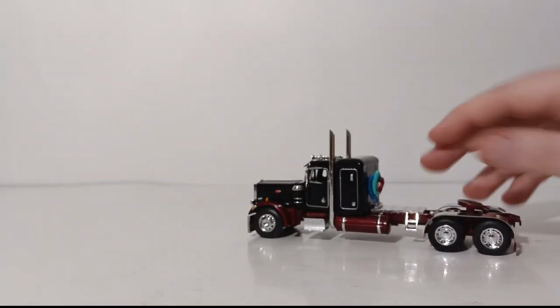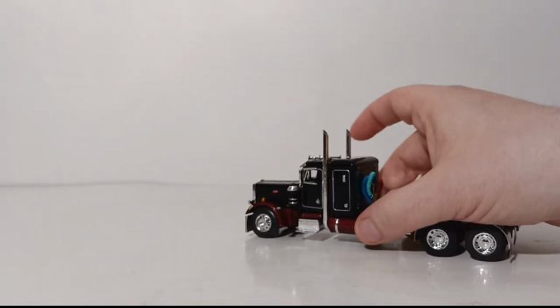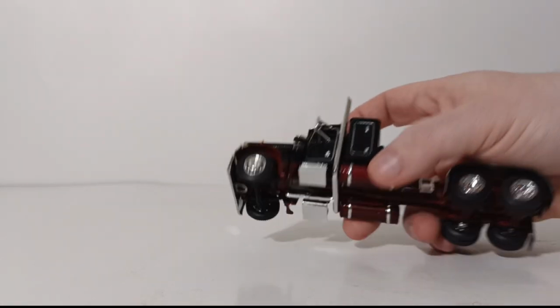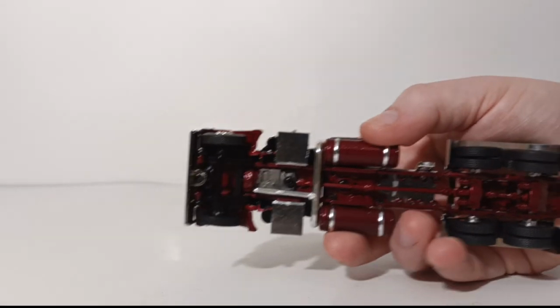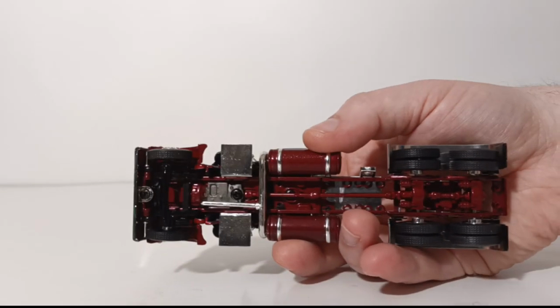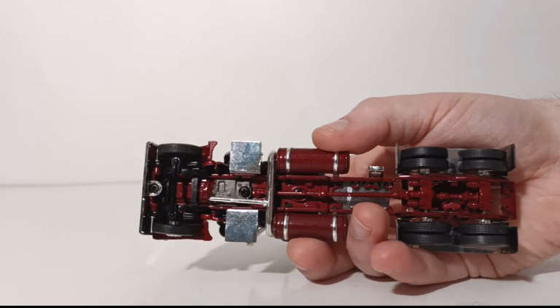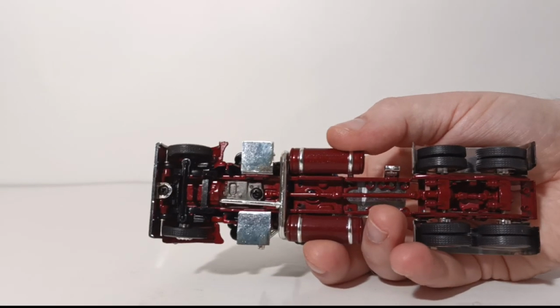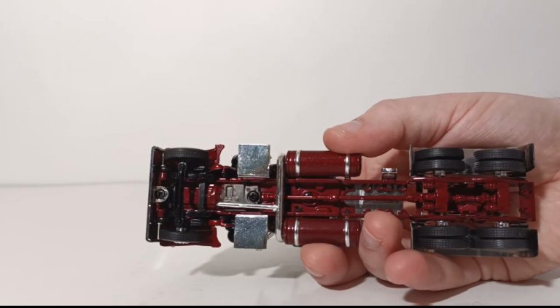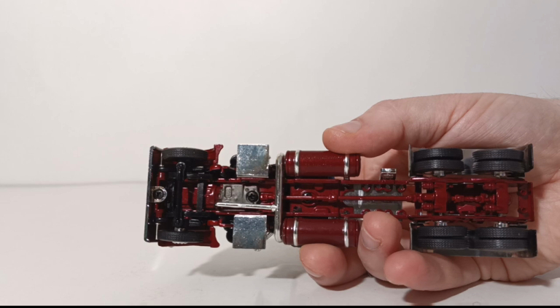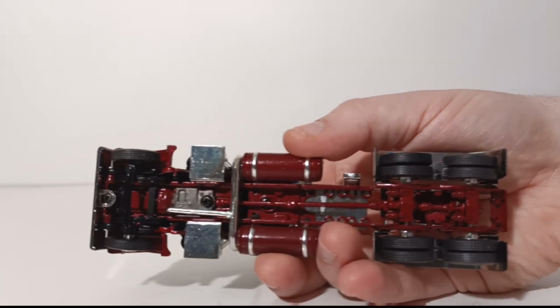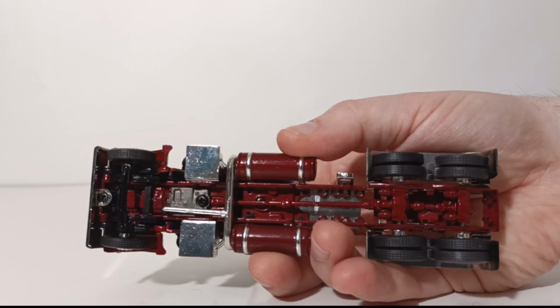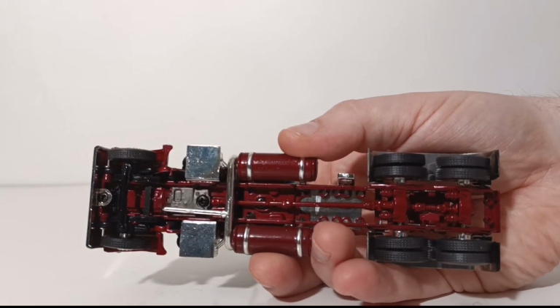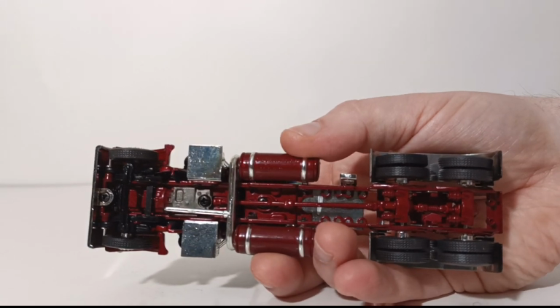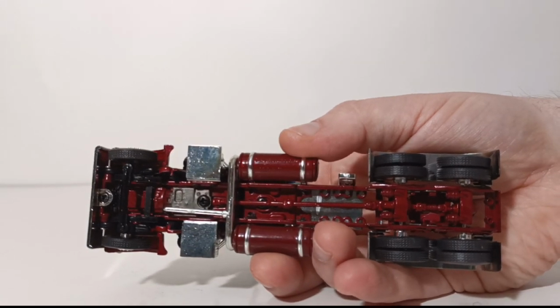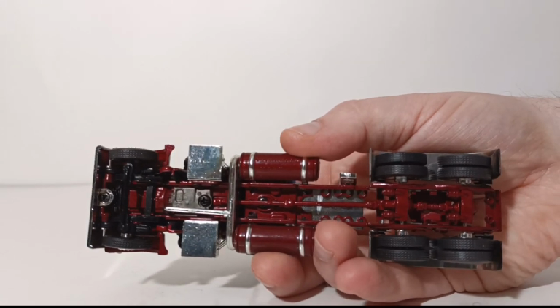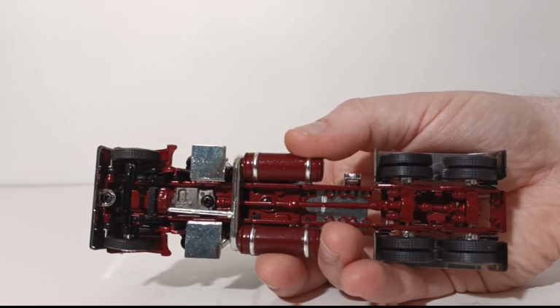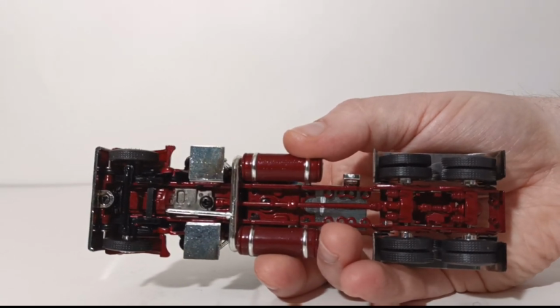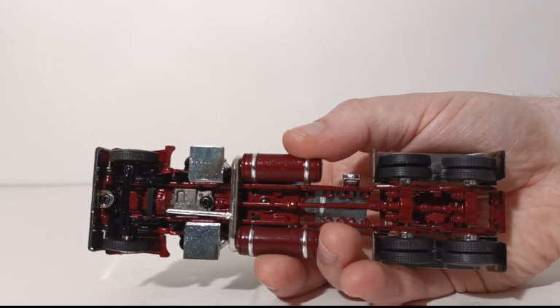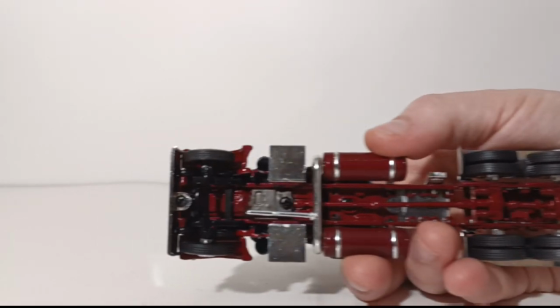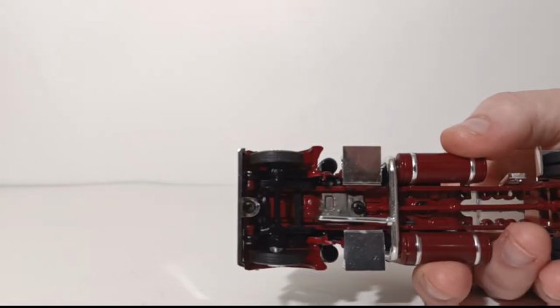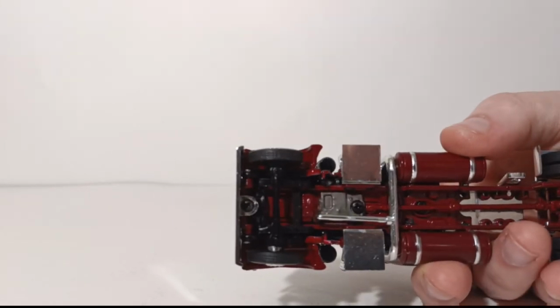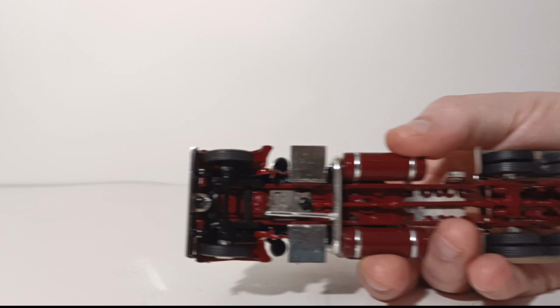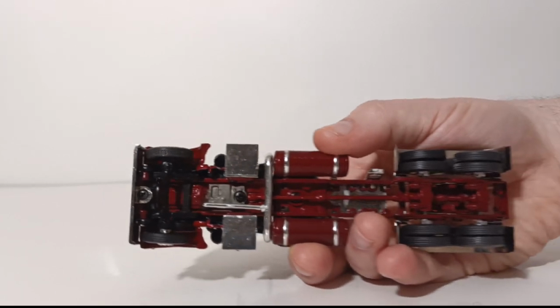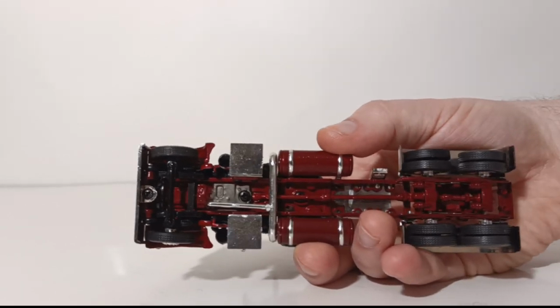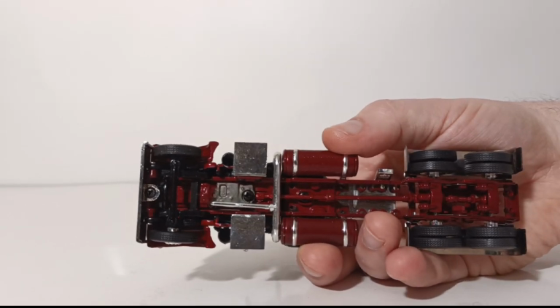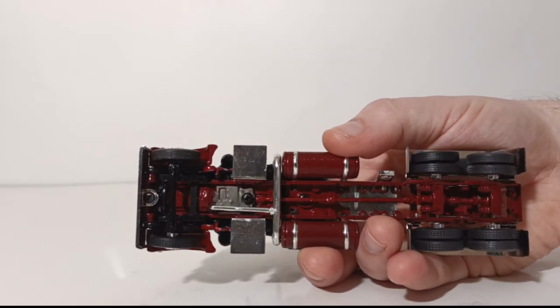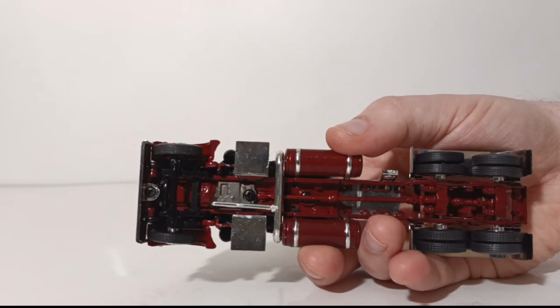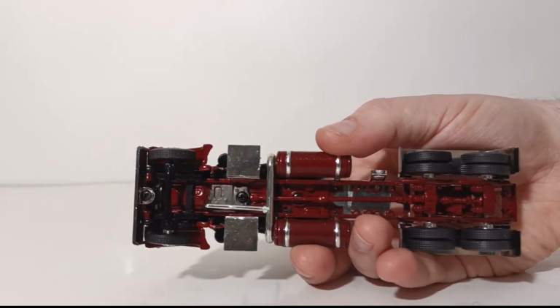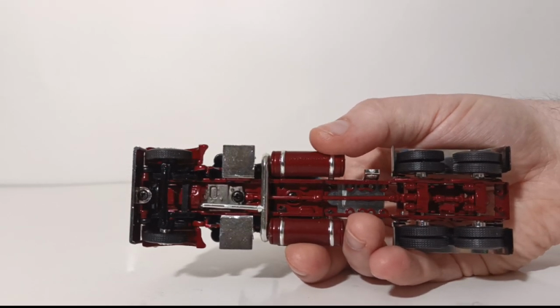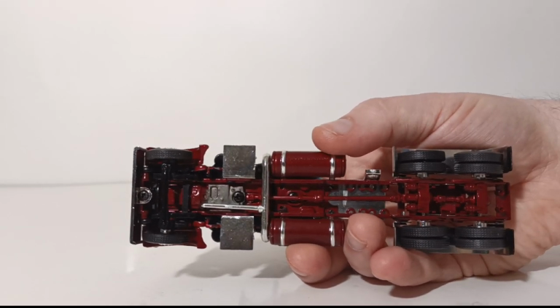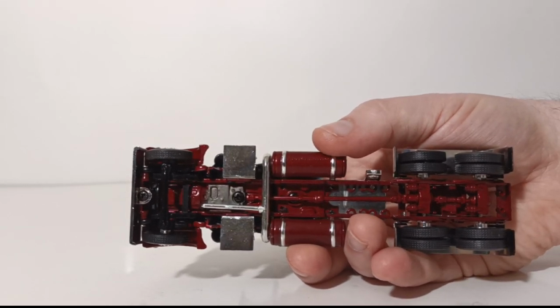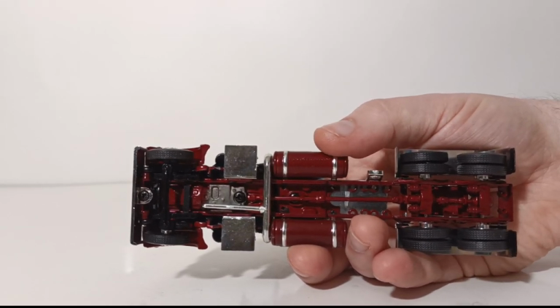Looking at the detail of the chassis of the truck — you can see the tread pattern on the wheels in the back and on the wheels in the front, and the overall detail on the chassis of the truck.